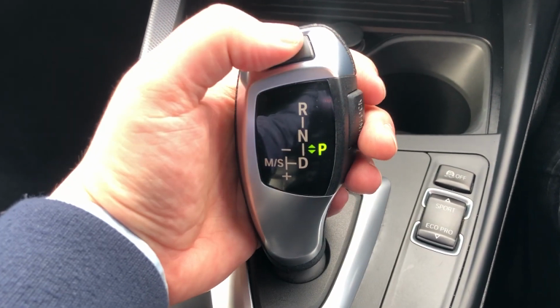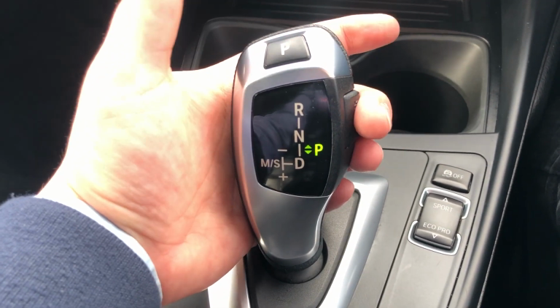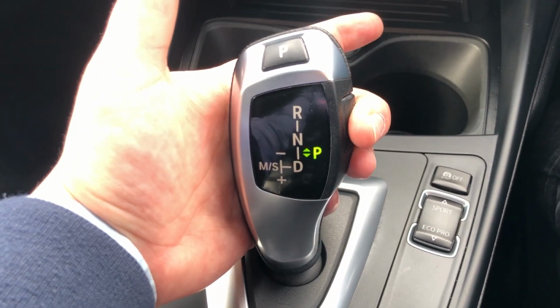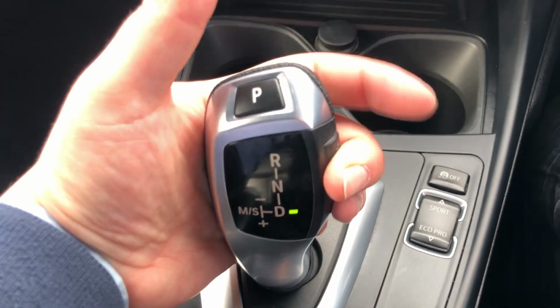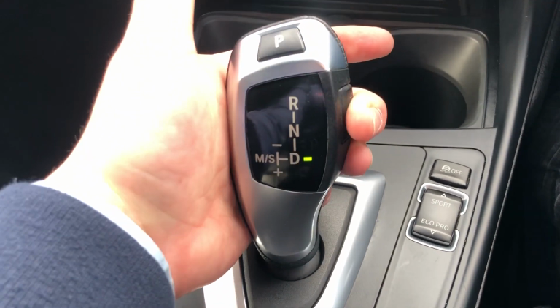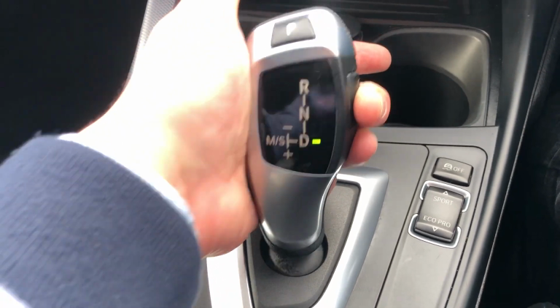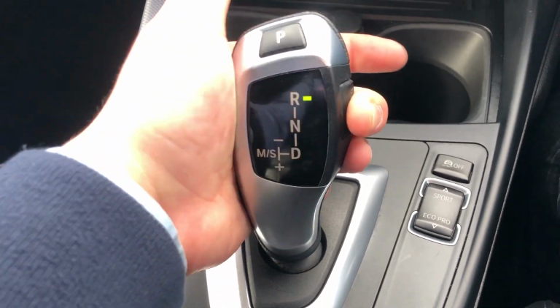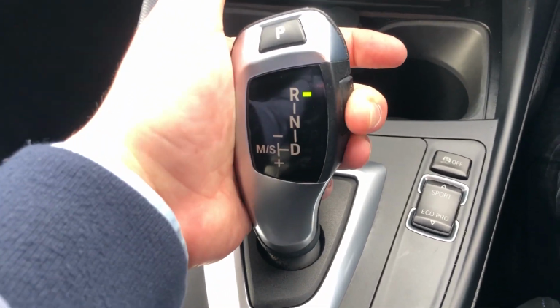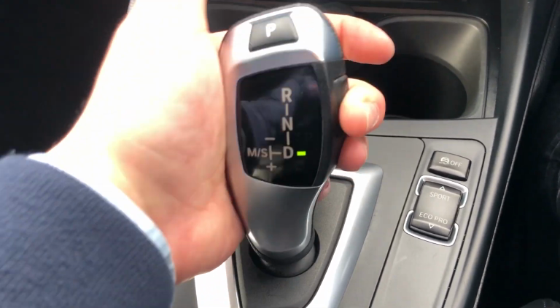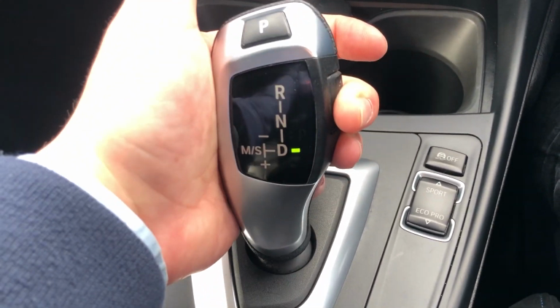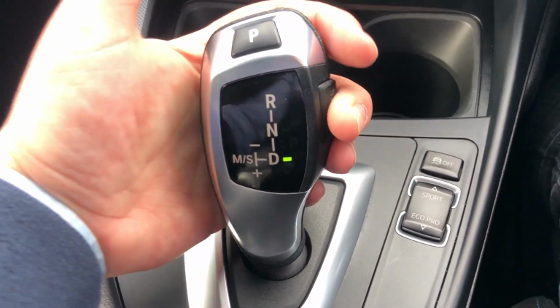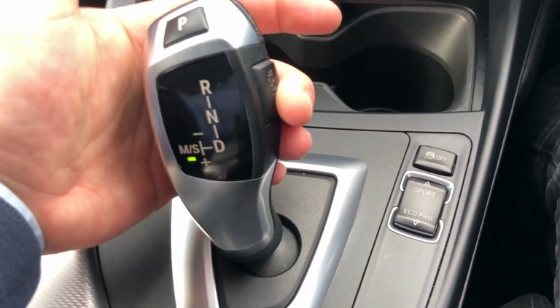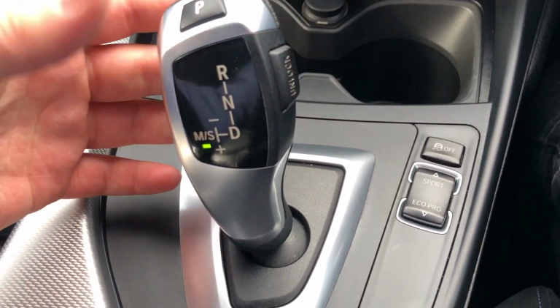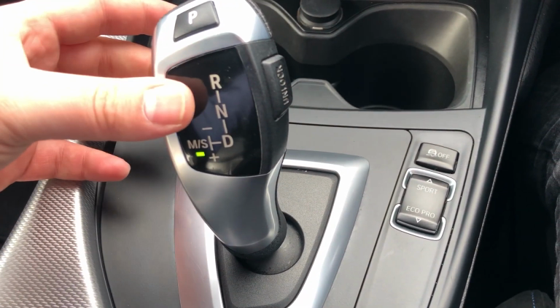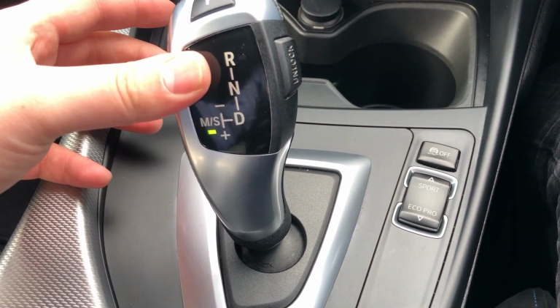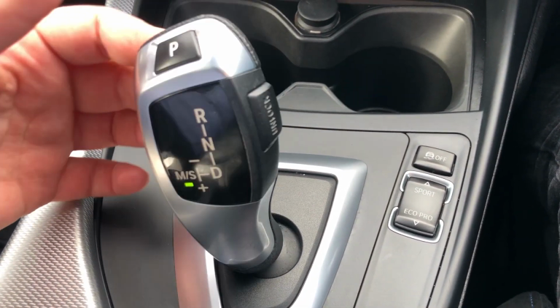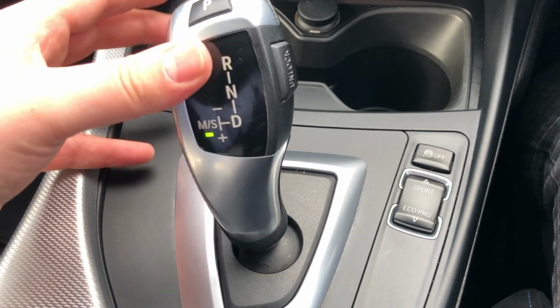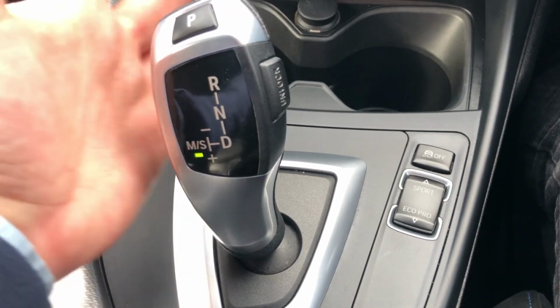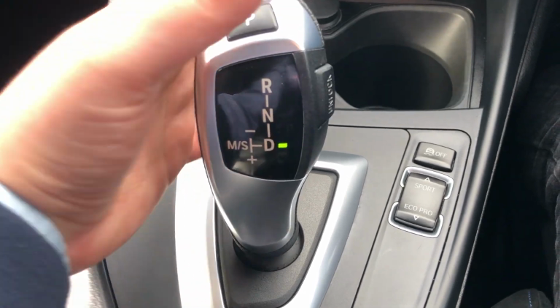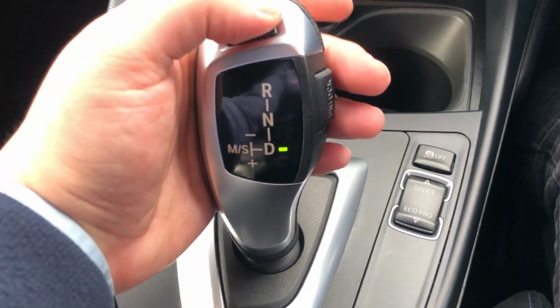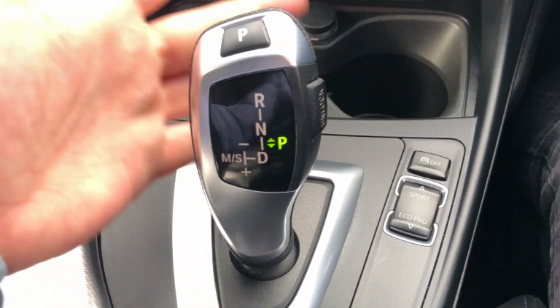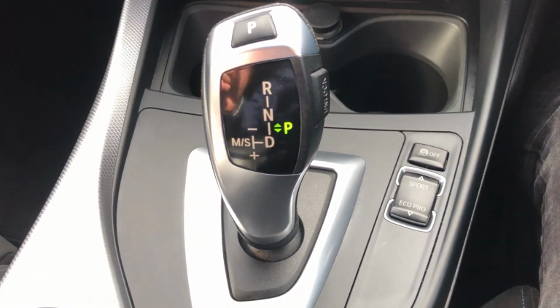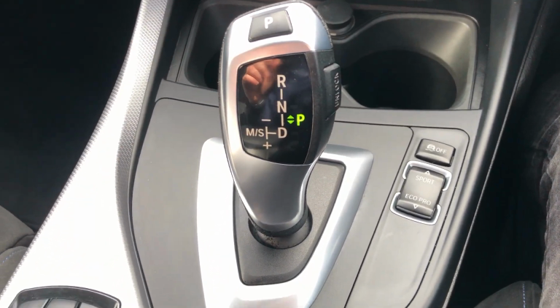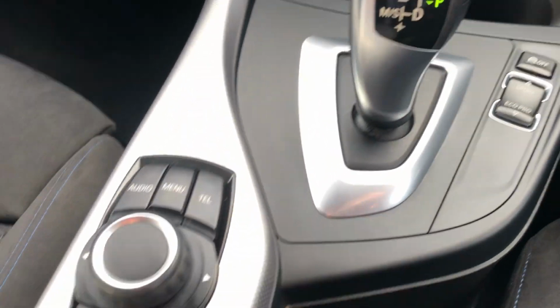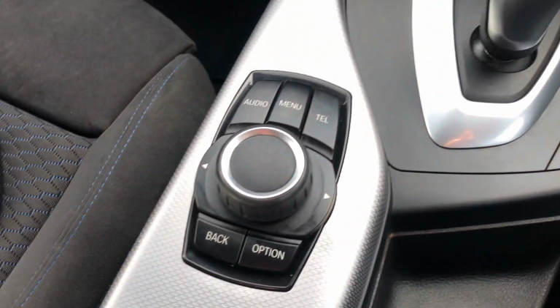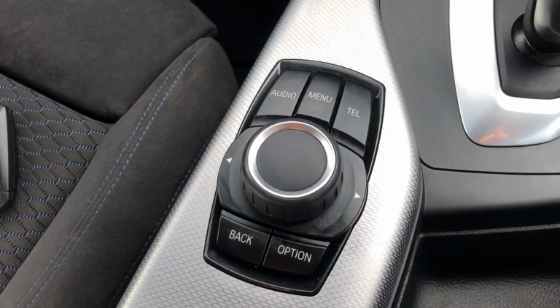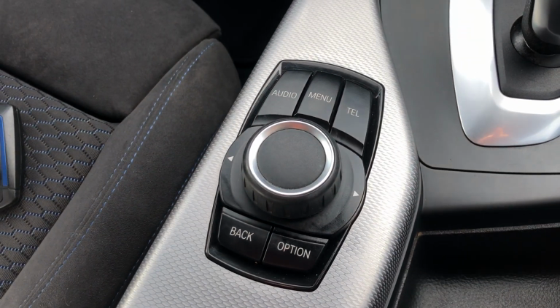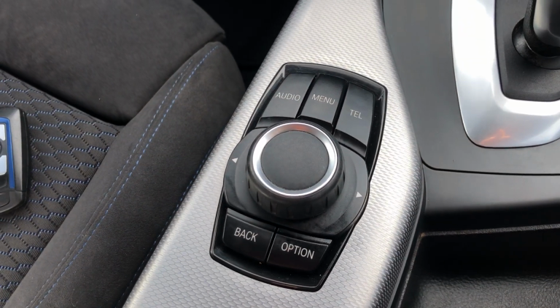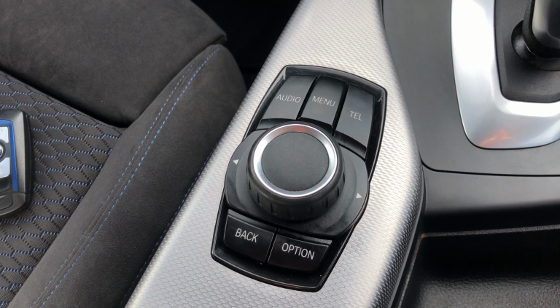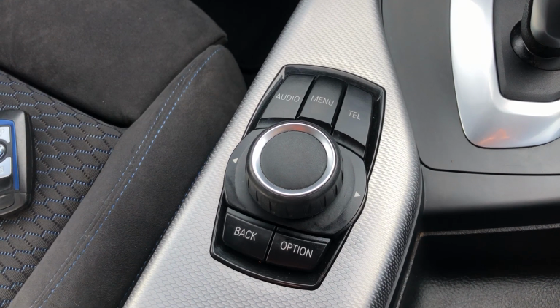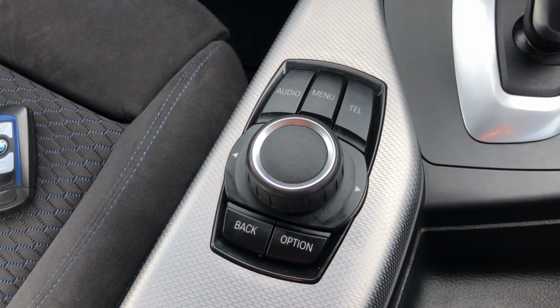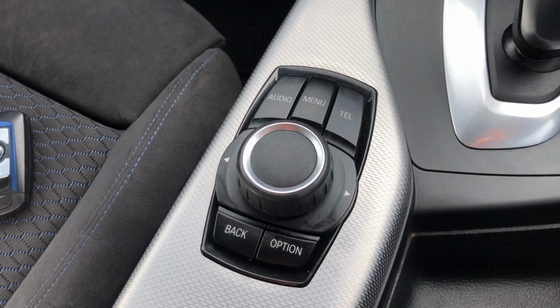A really cool gear shifter on this one — you've got park, and an unlock button to get it into gear. Dead easy to use. You can move it across as well and use it to change gears manually, which is ideal when you're overtaking.